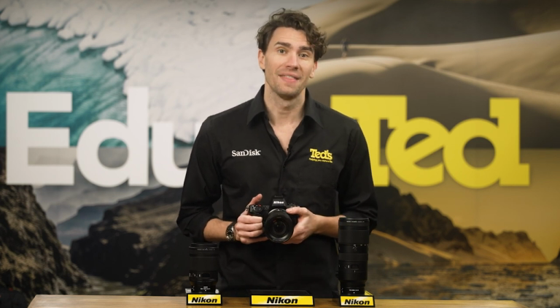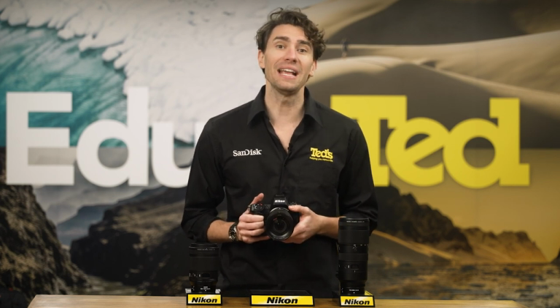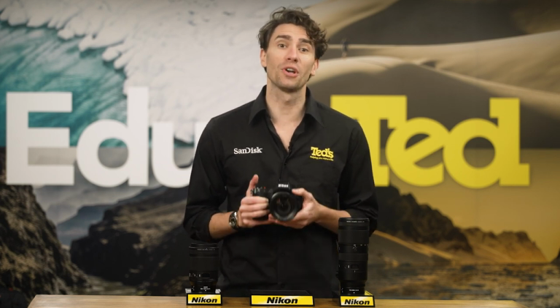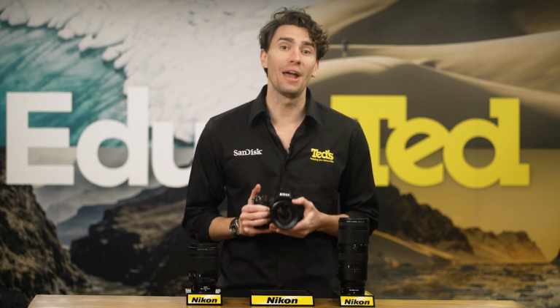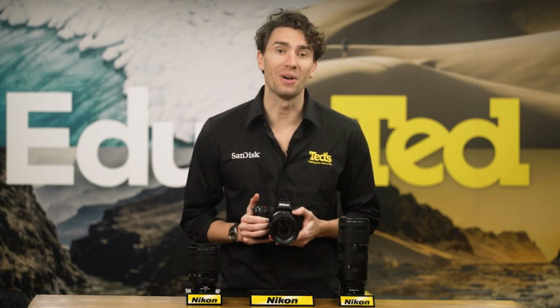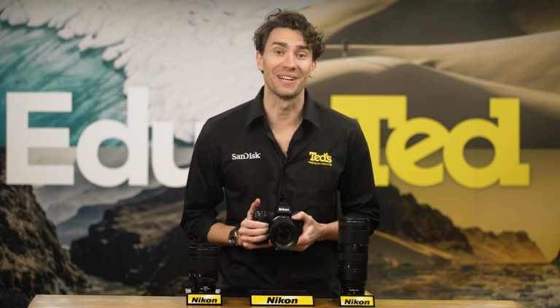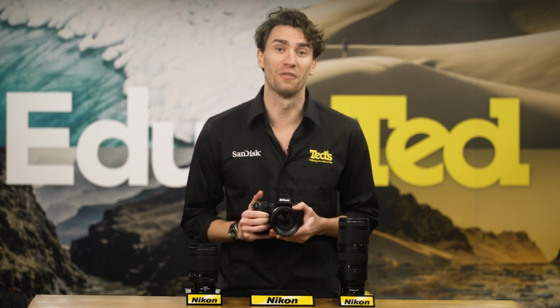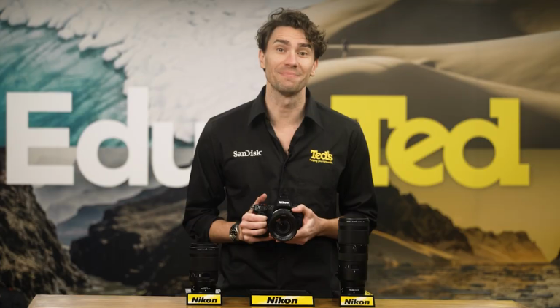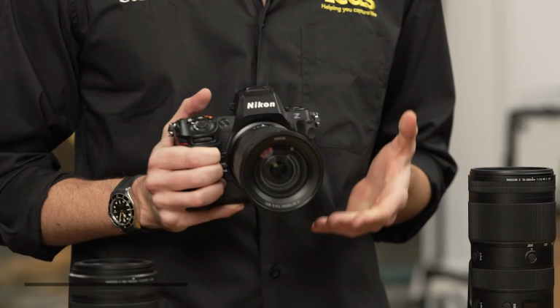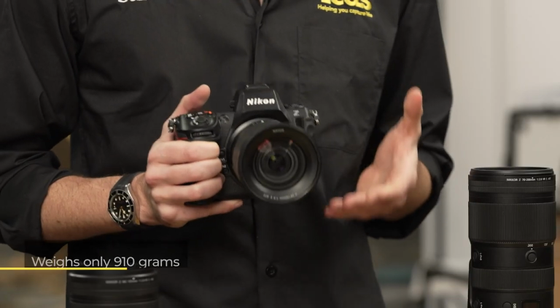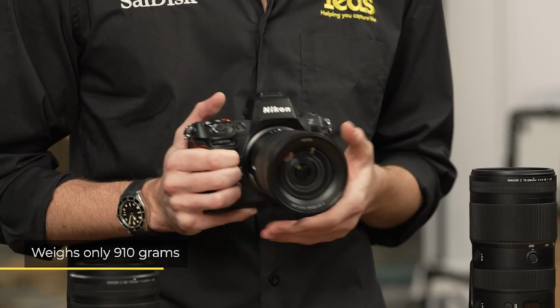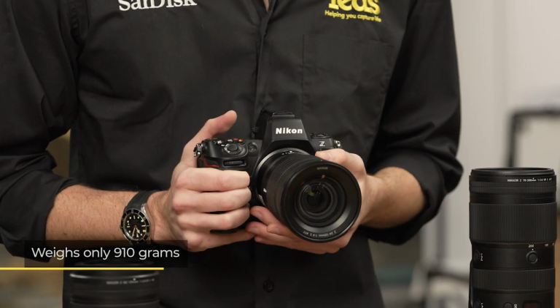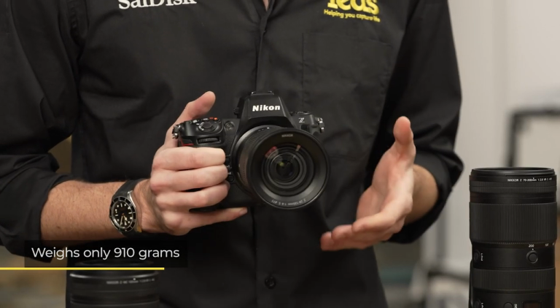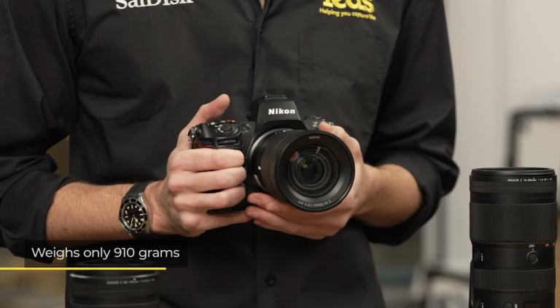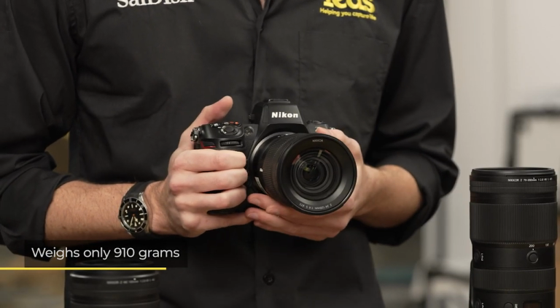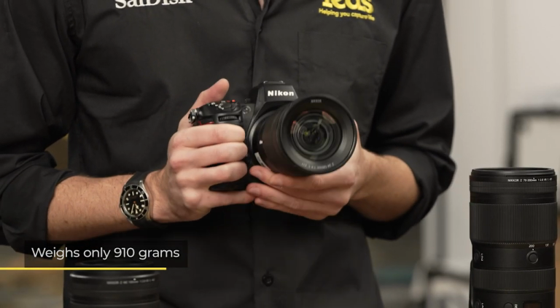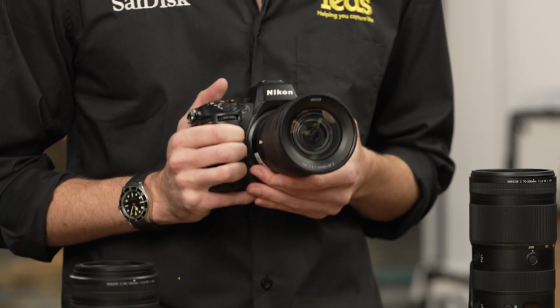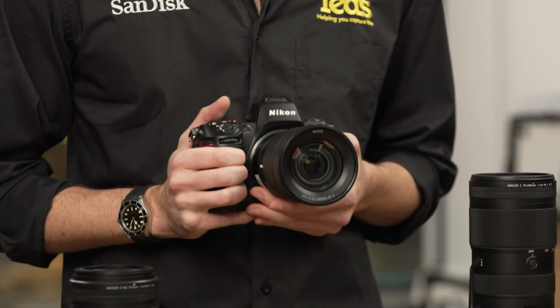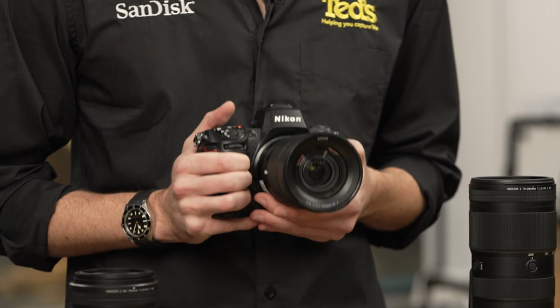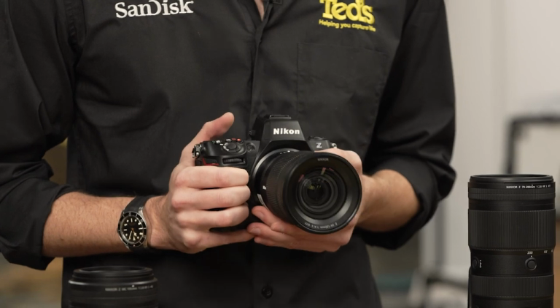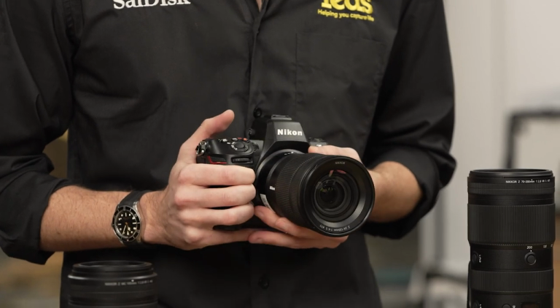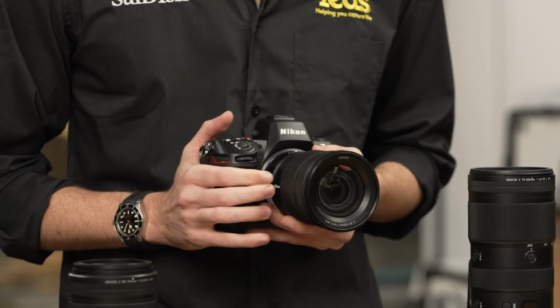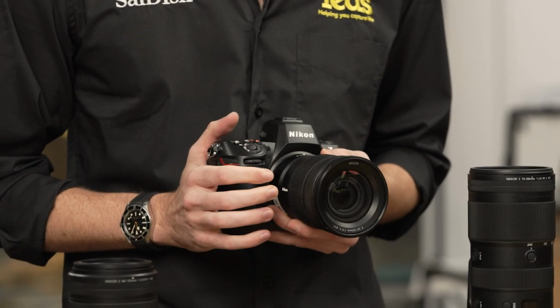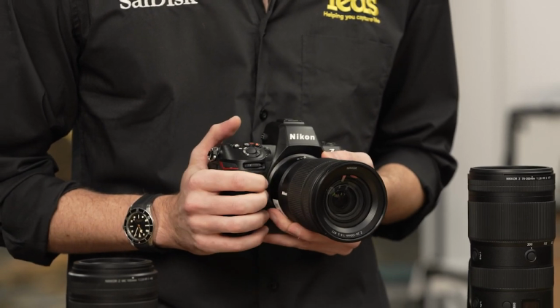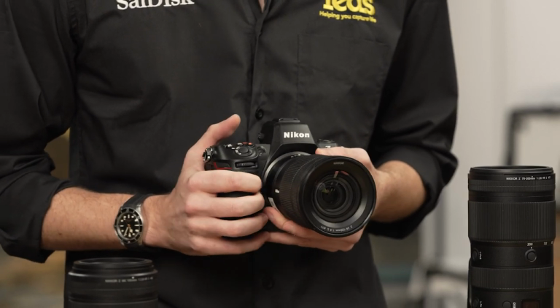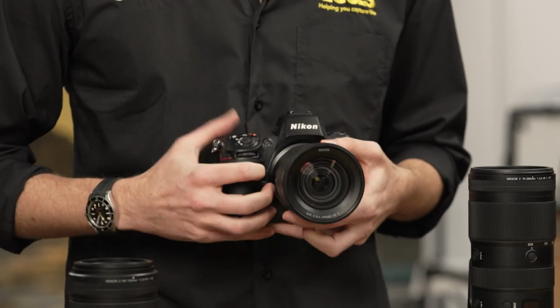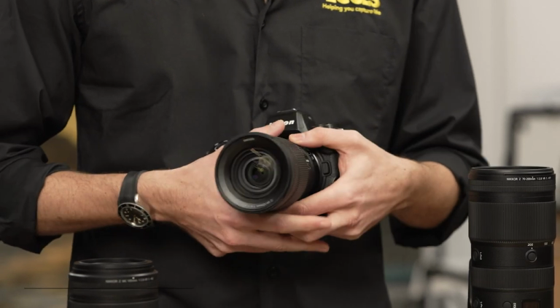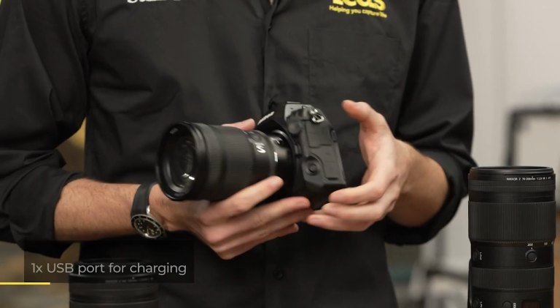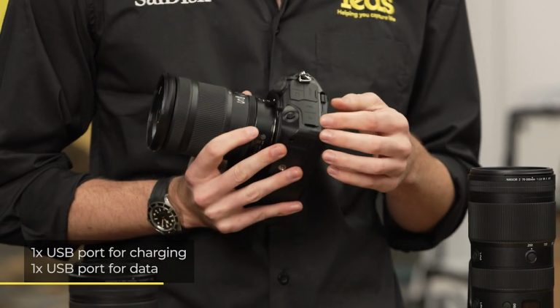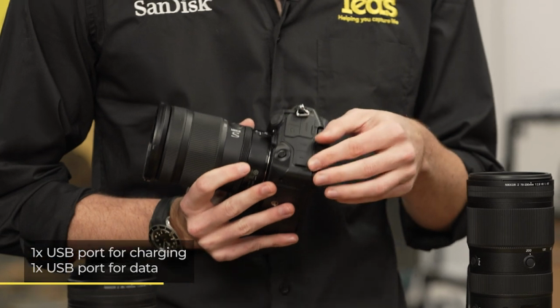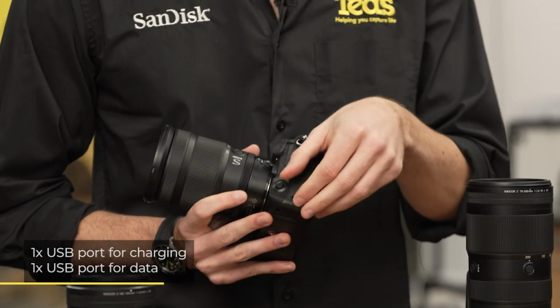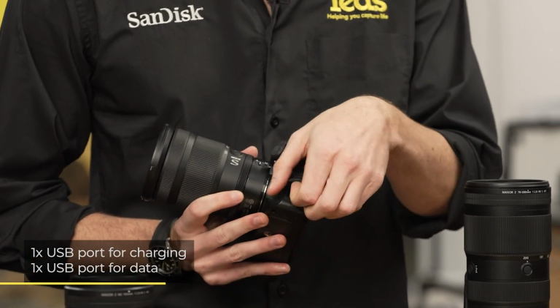The camera is also lightweight when factoring in its performance, at just 910 grams, and it can be powered for longer by using the separately available battery grip, or by connecting a mobile battery in one of the two USB ports of the camera.